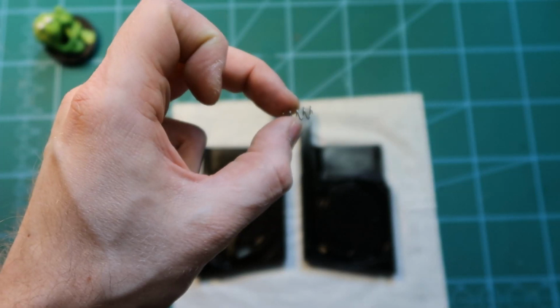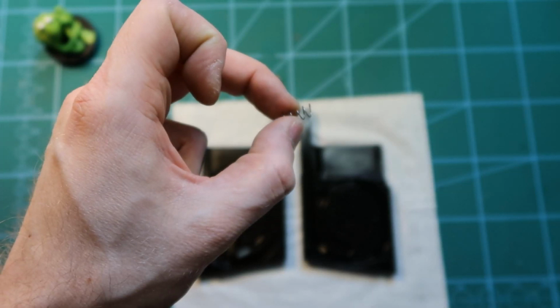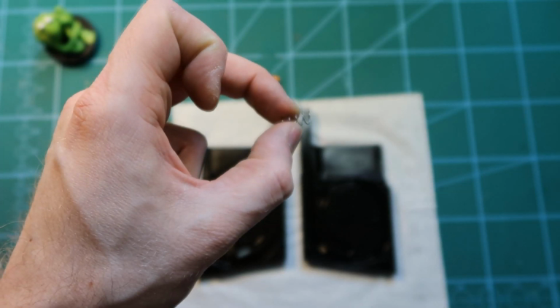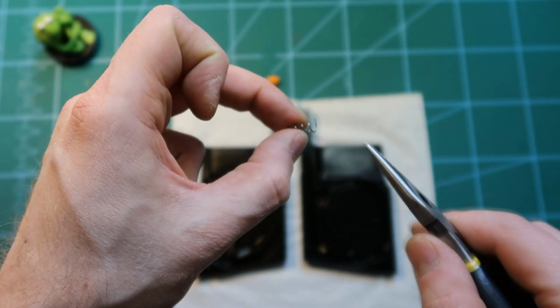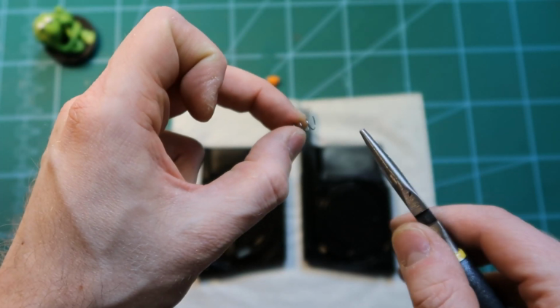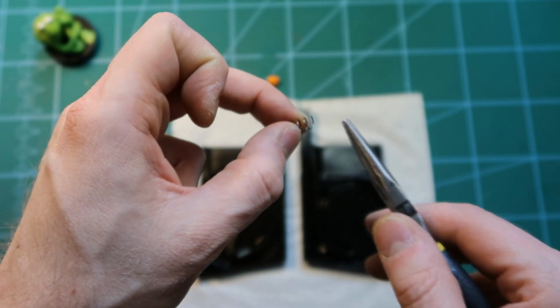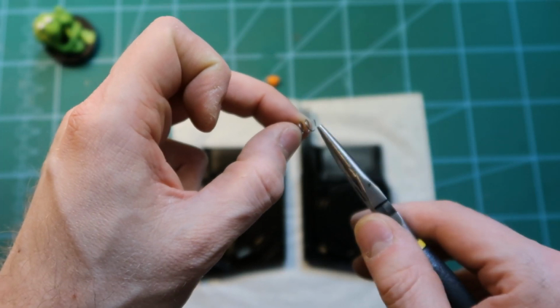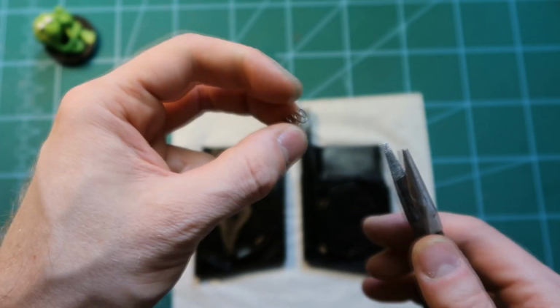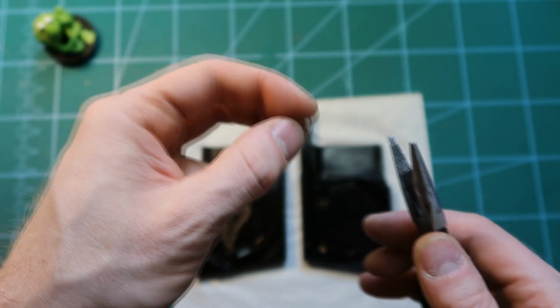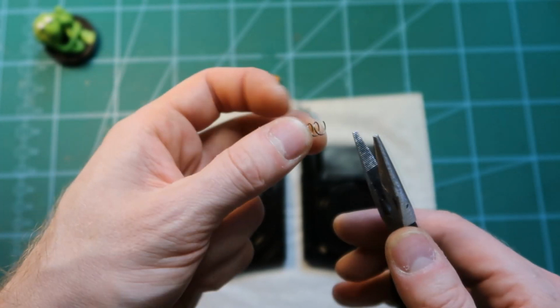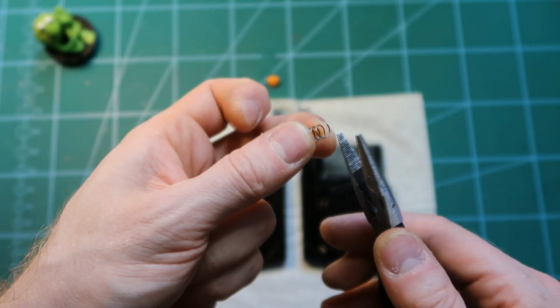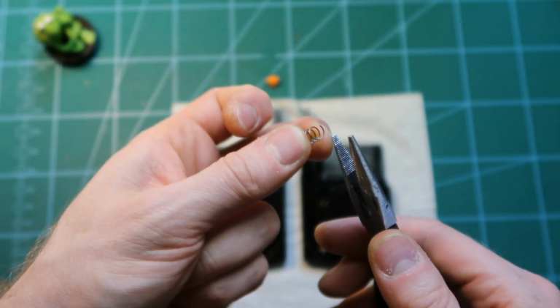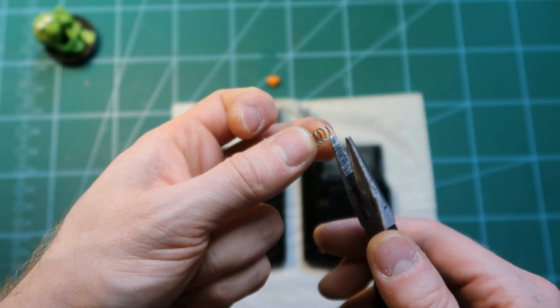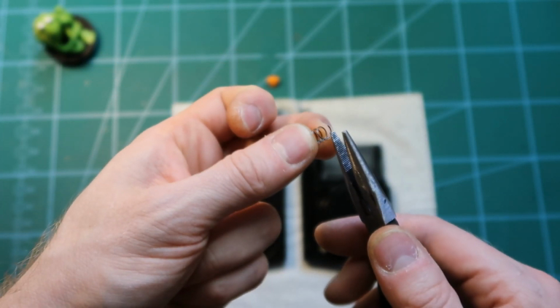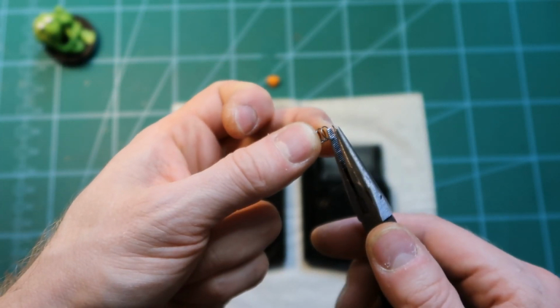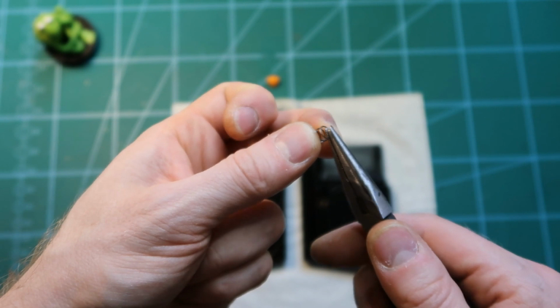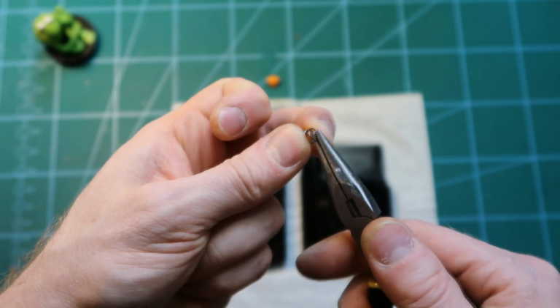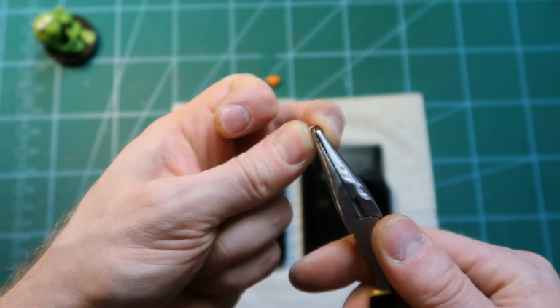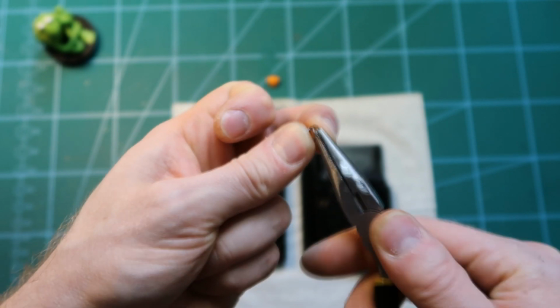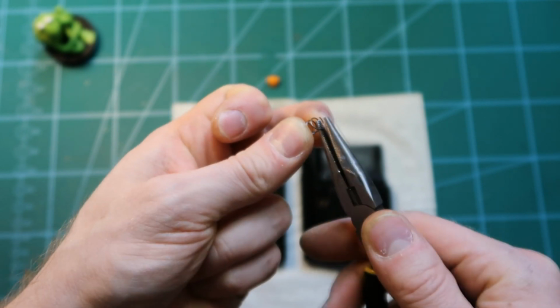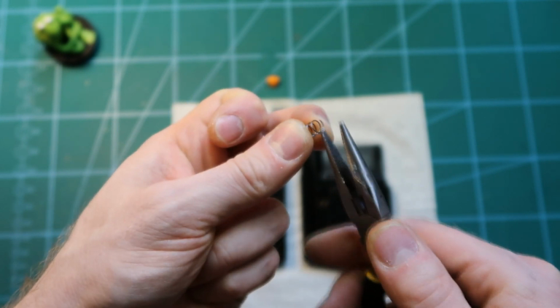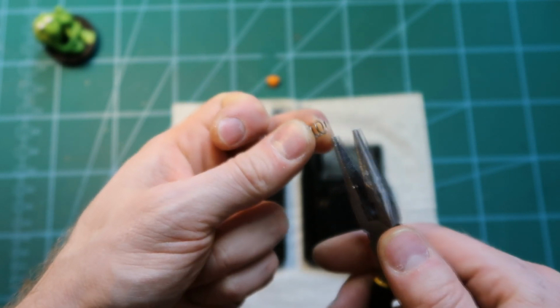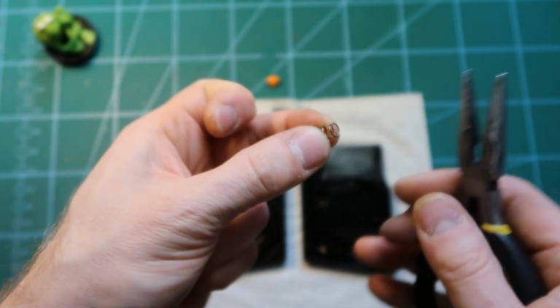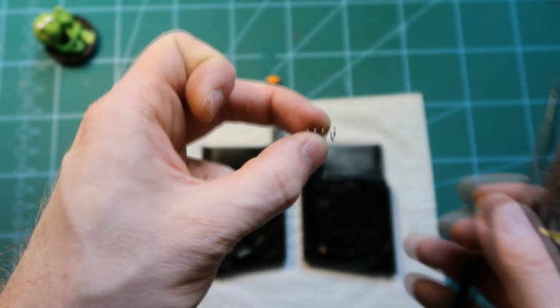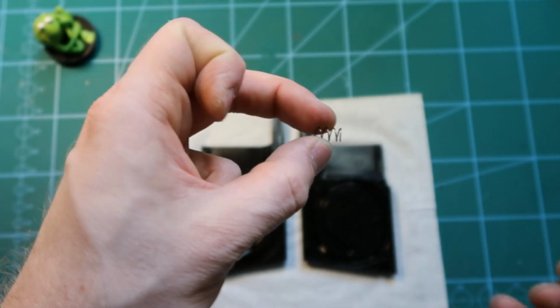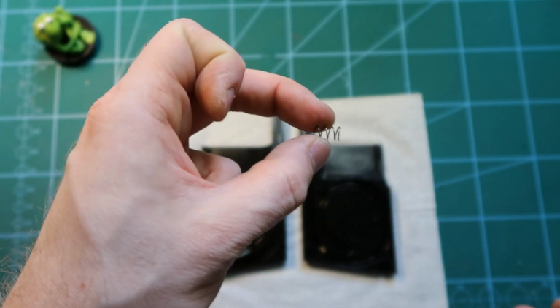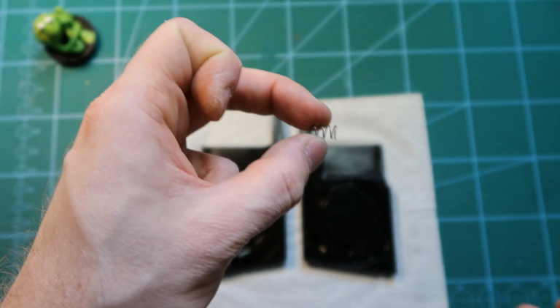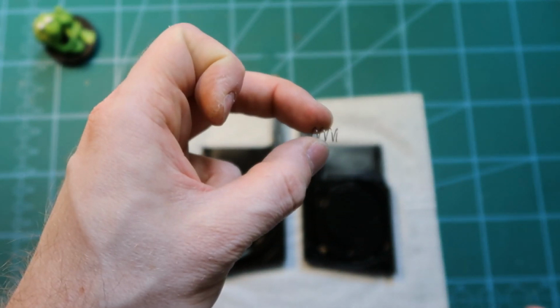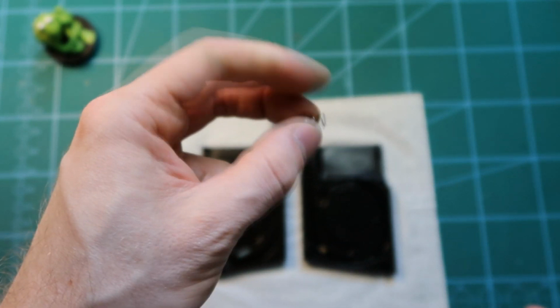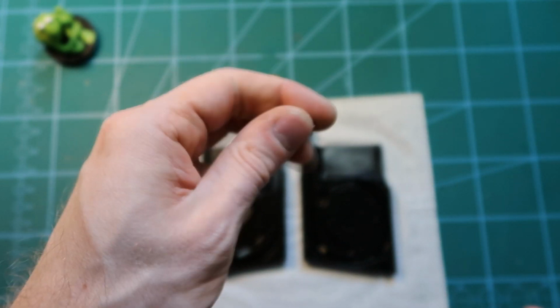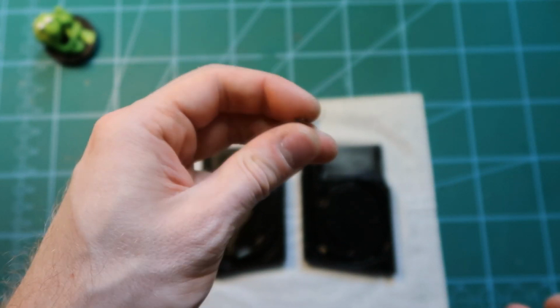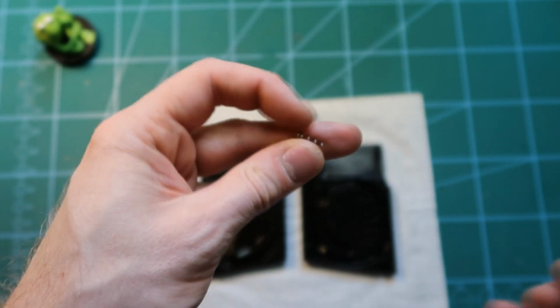Then we need to take the spring — it has sharp tips that we don't want, so we must bend them down so that the end of the spring is flat. Do the same on the second side.